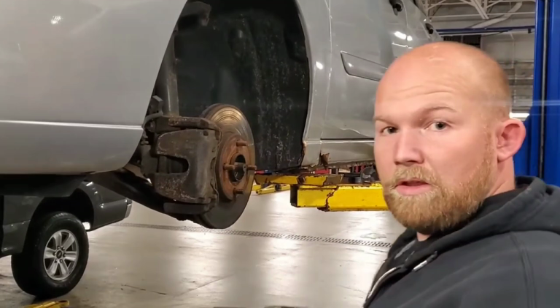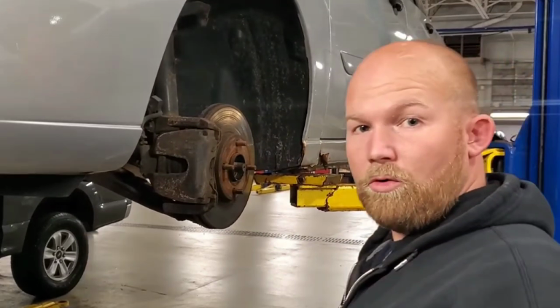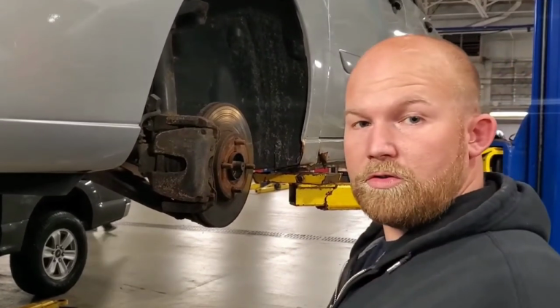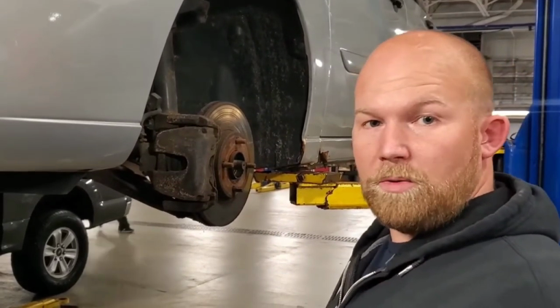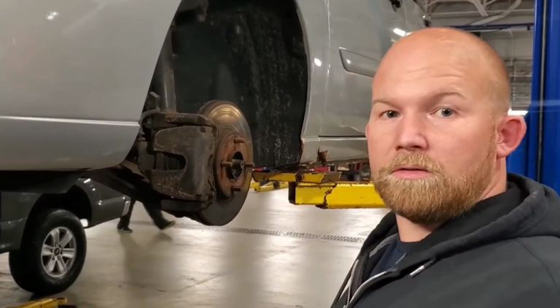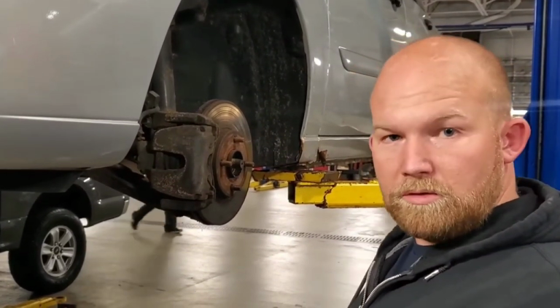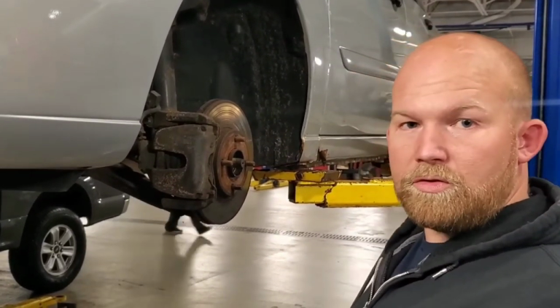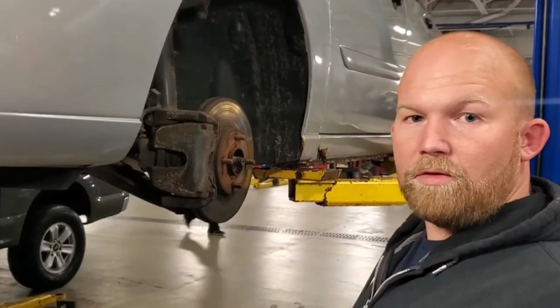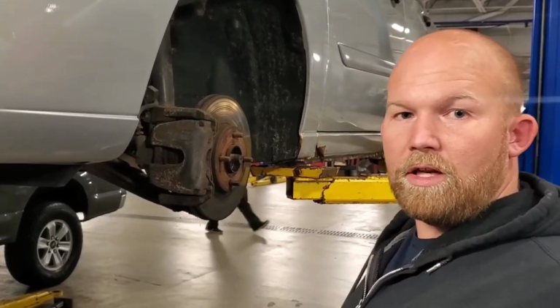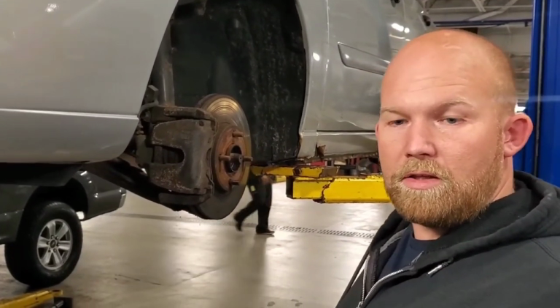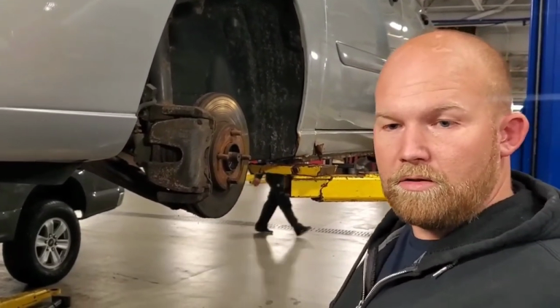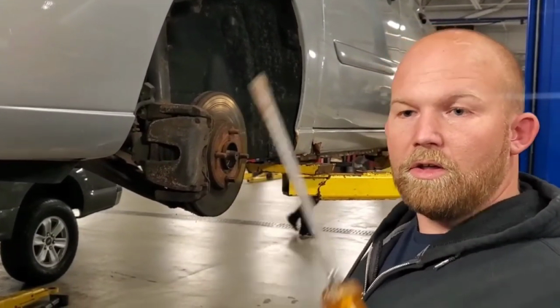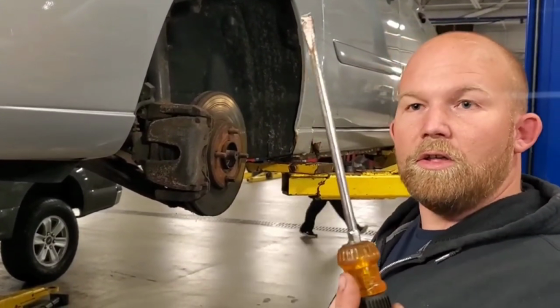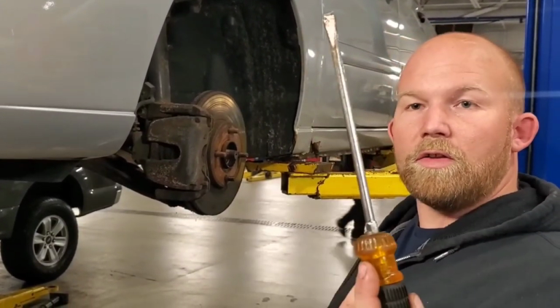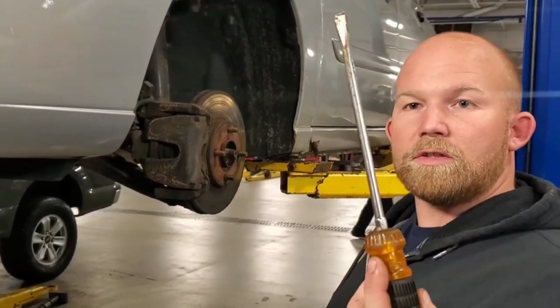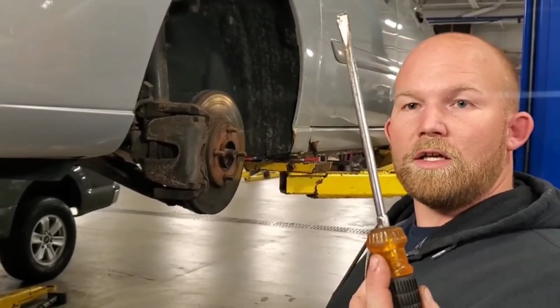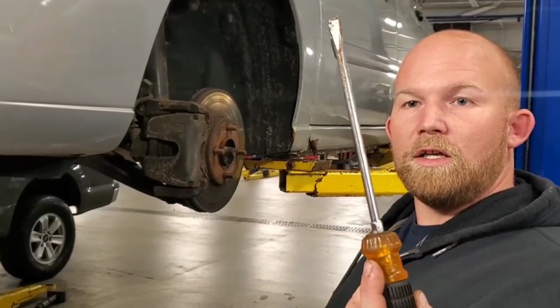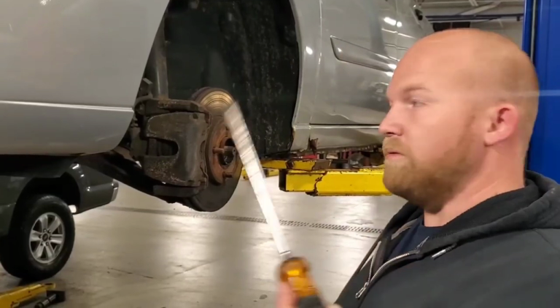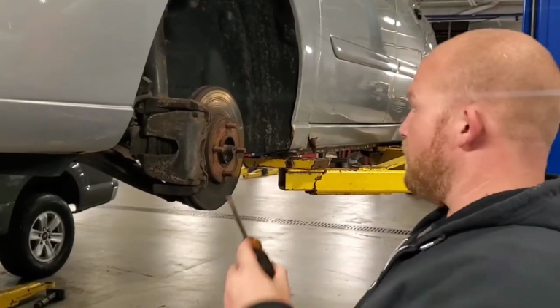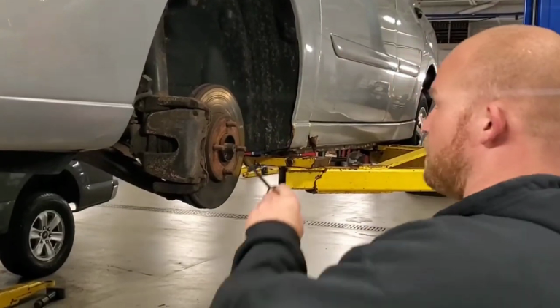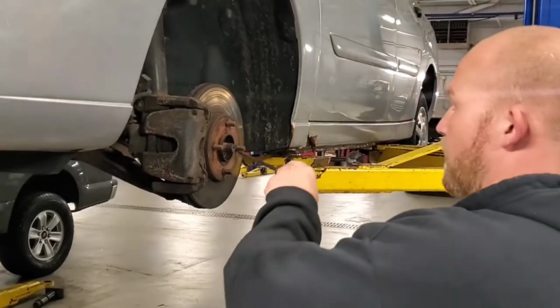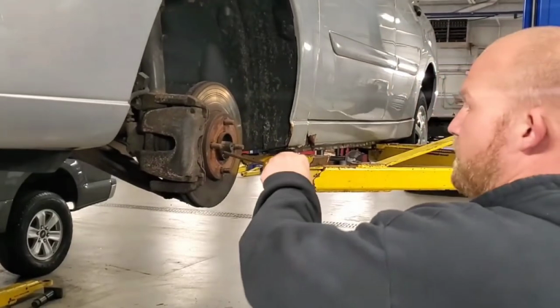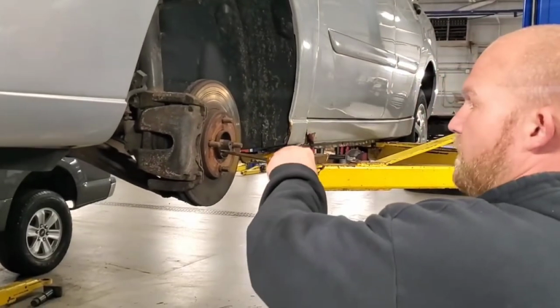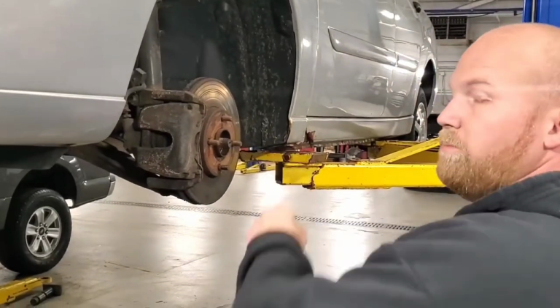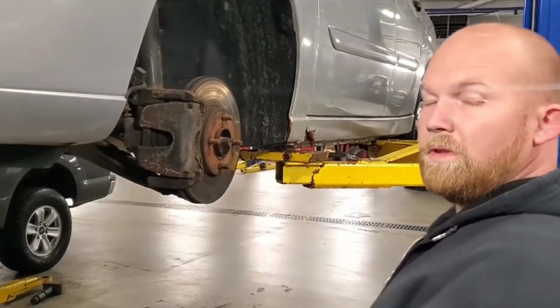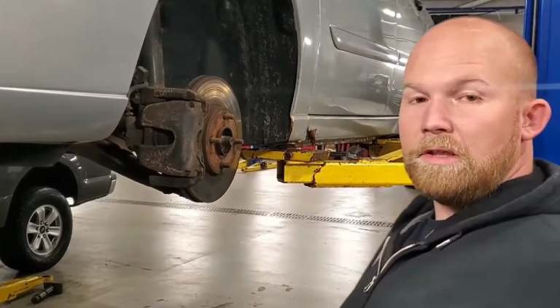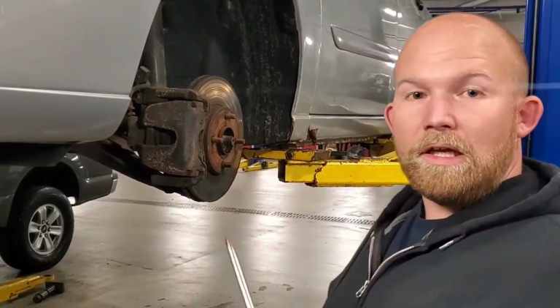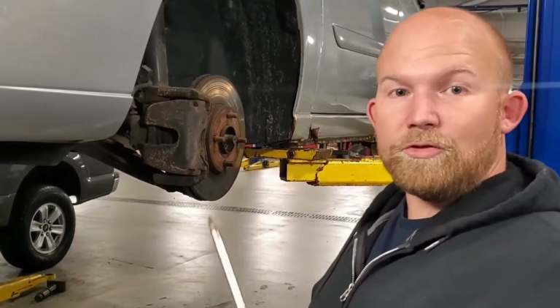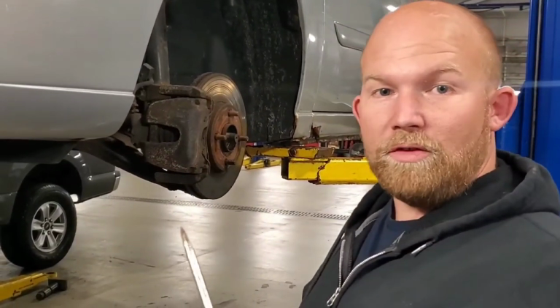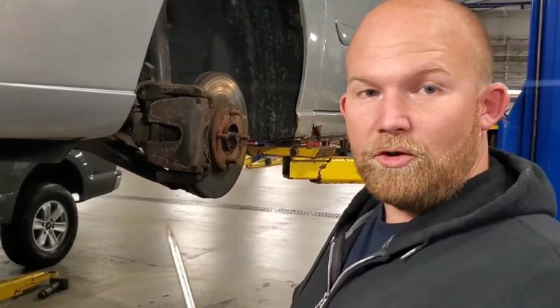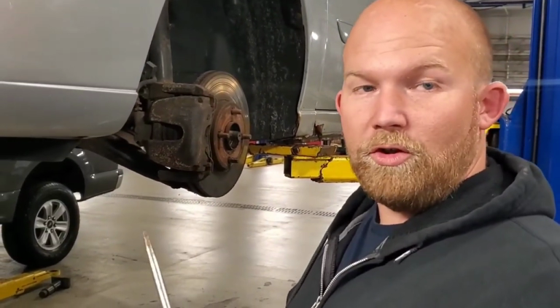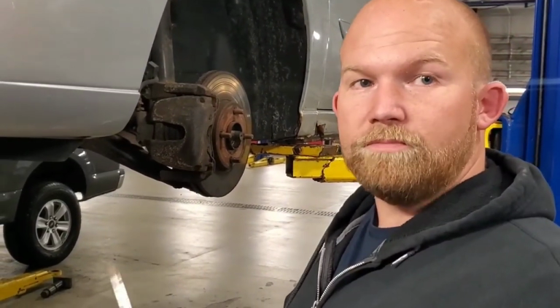The rotor doesn't spin. You can safely get it out of there. You've got this locking it in because it's splined inside the hub. You're safe. You're good to go.